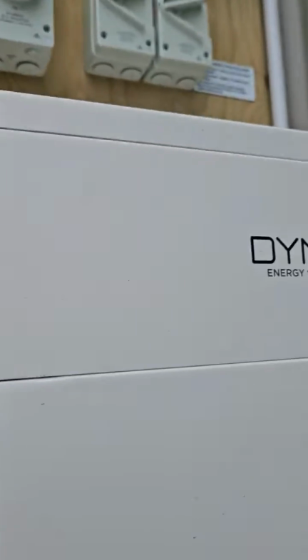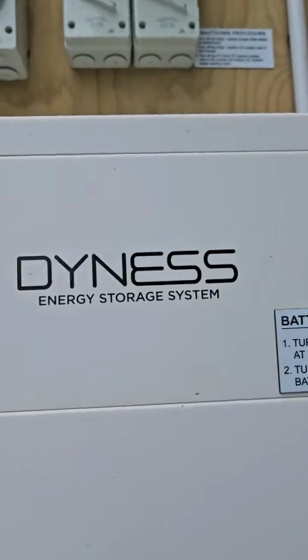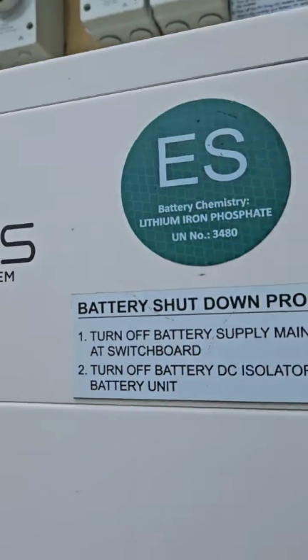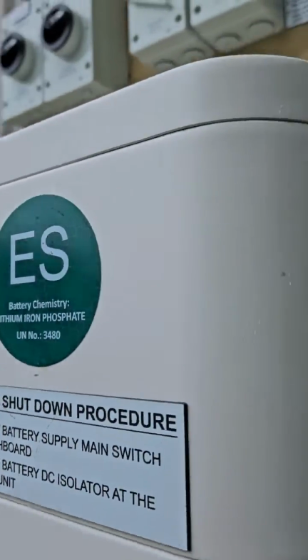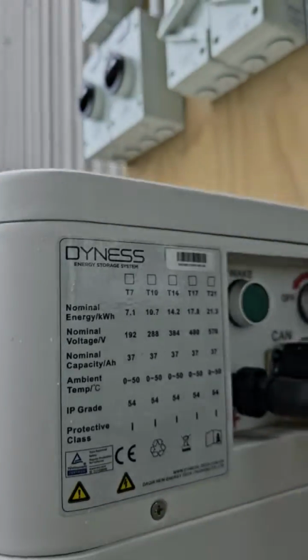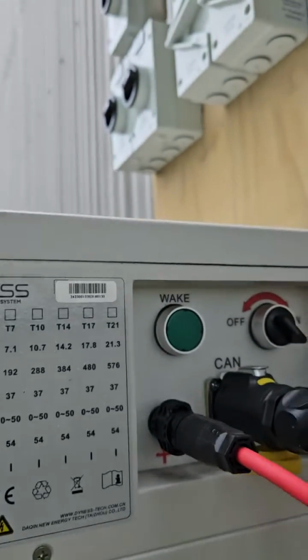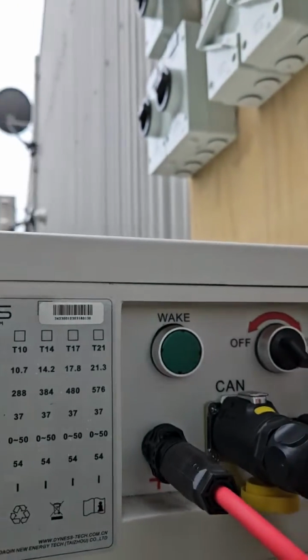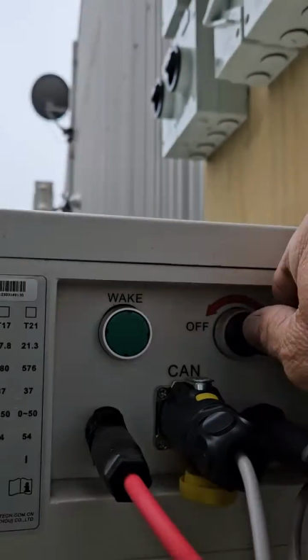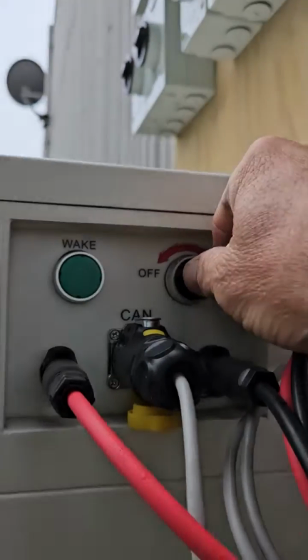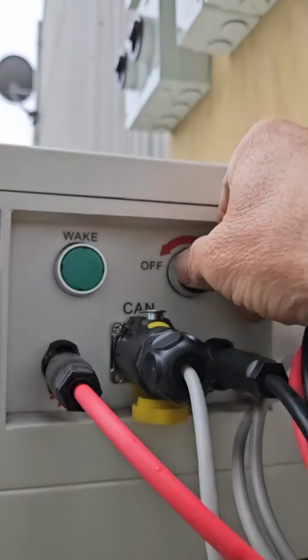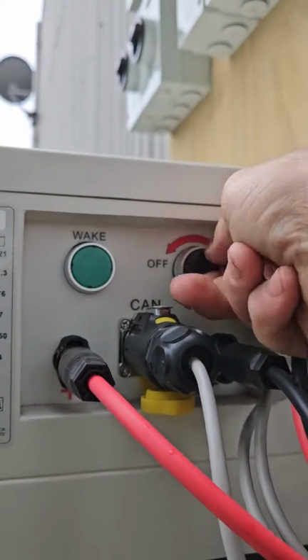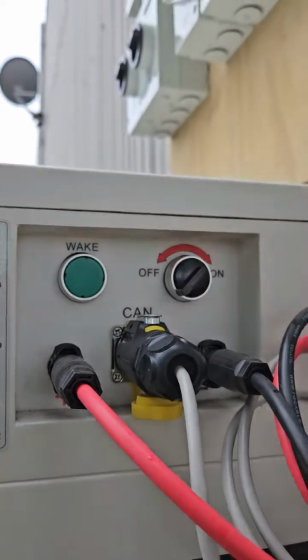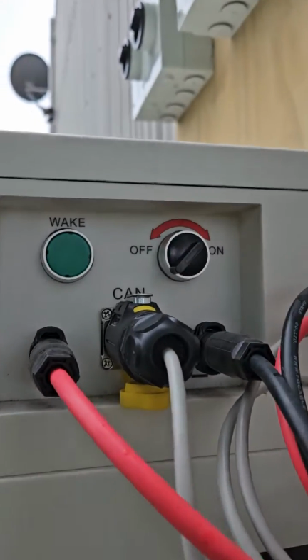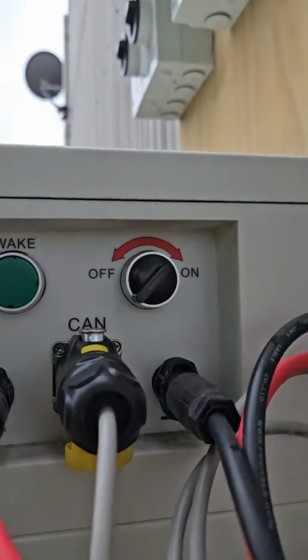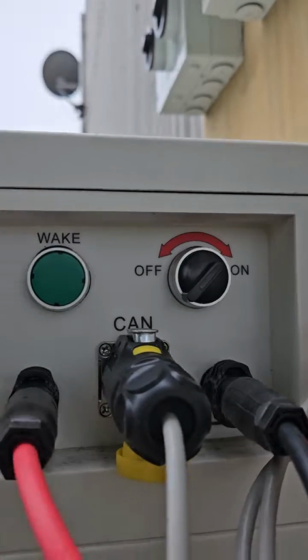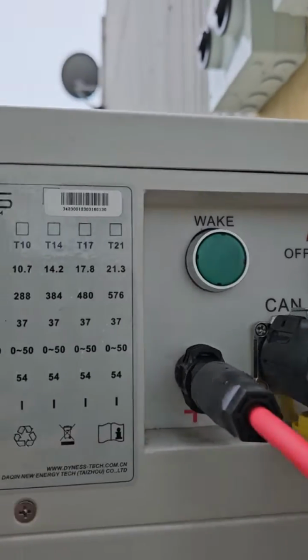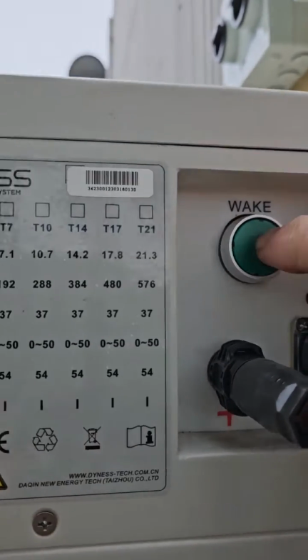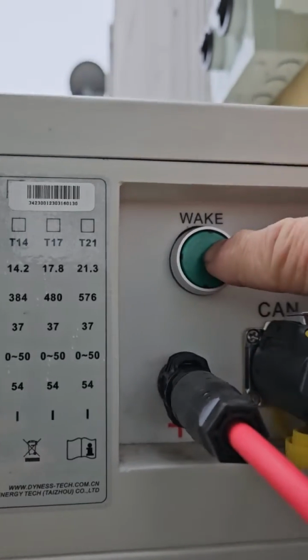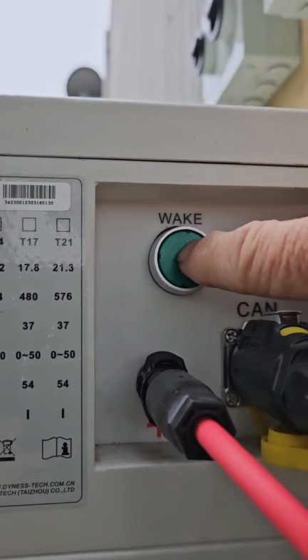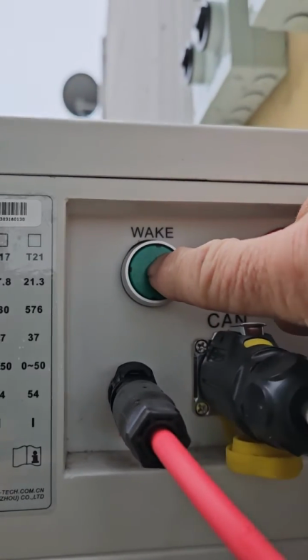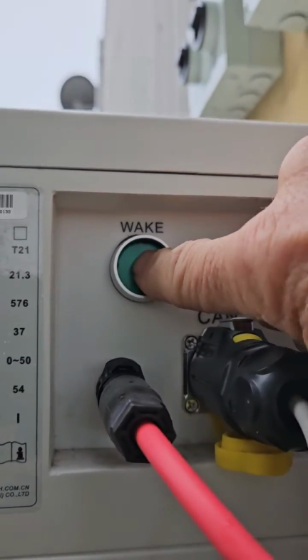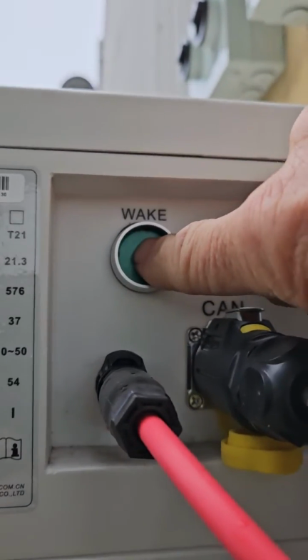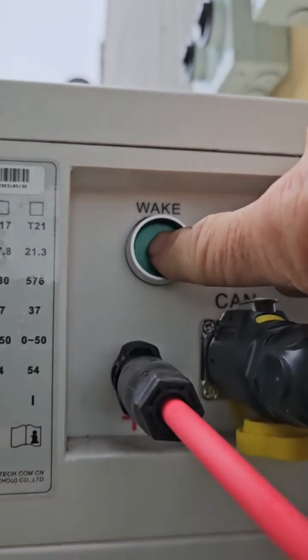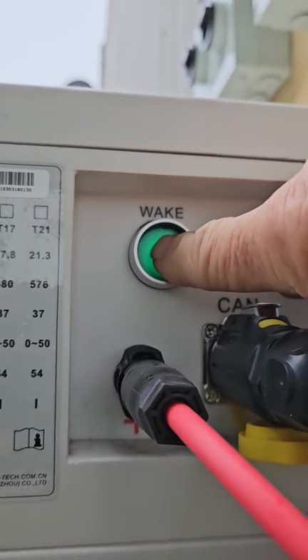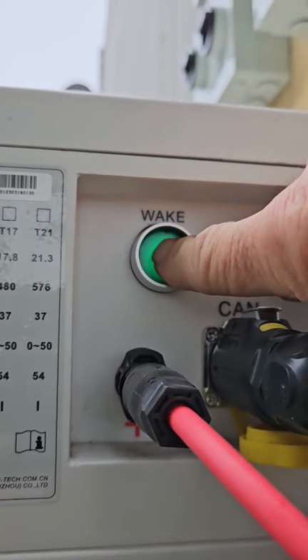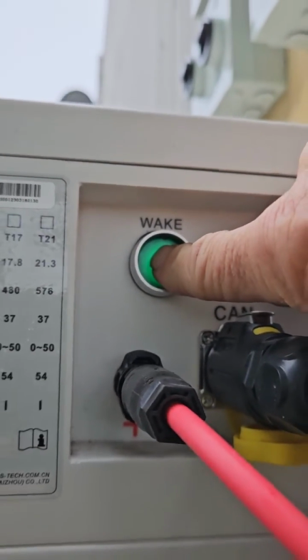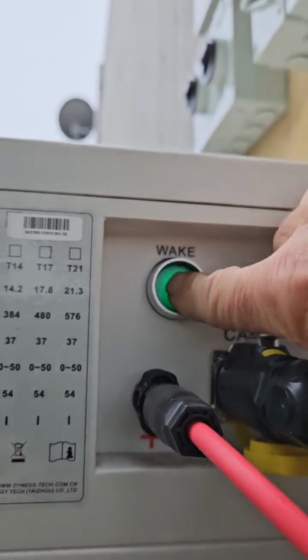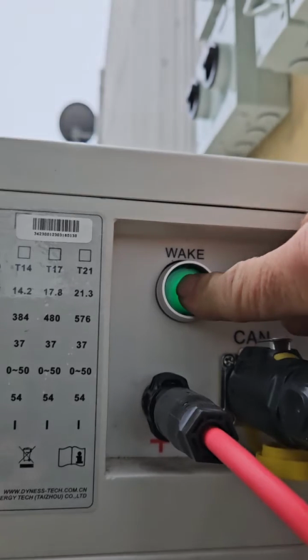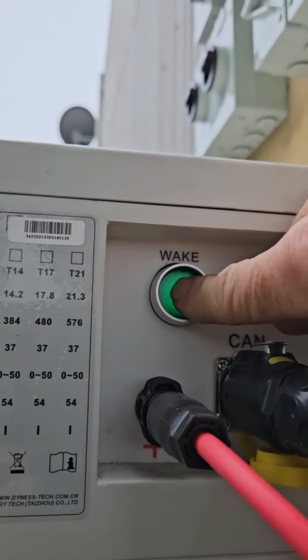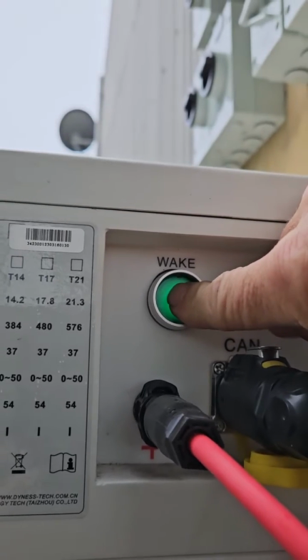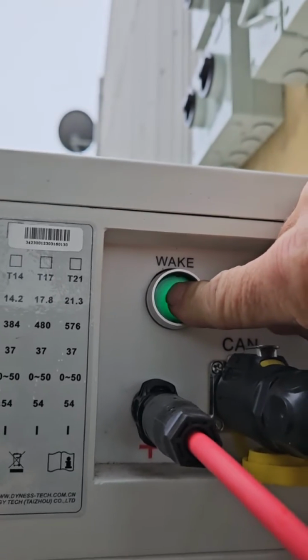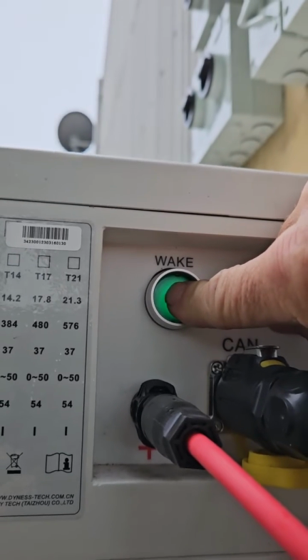That's on. Come round to the right hand side, turn the momentary switch to the right to on, and push and hold the wake button. It's about 10 seconds — it takes quite a while until you hear a click.